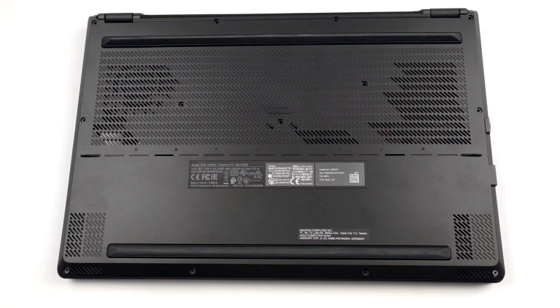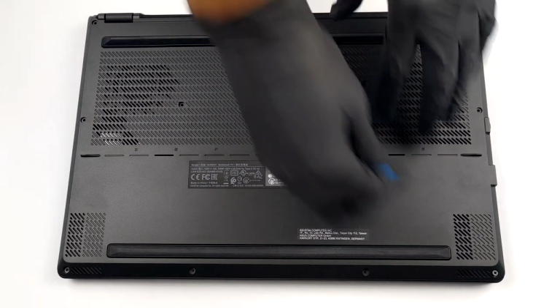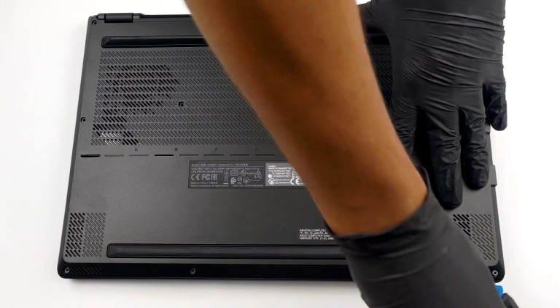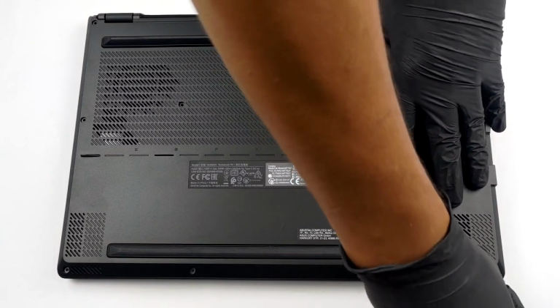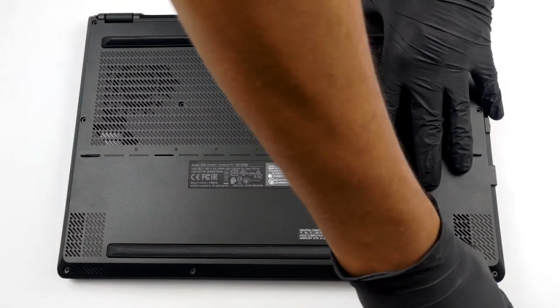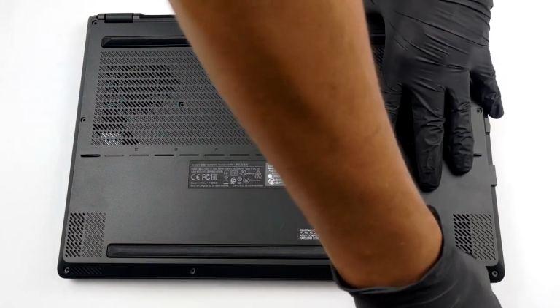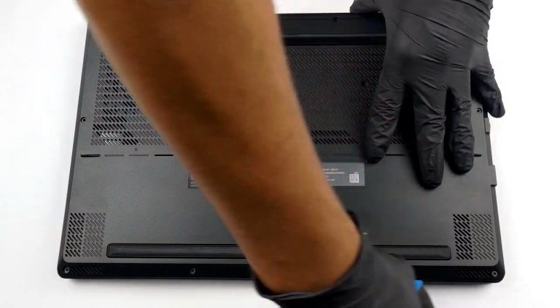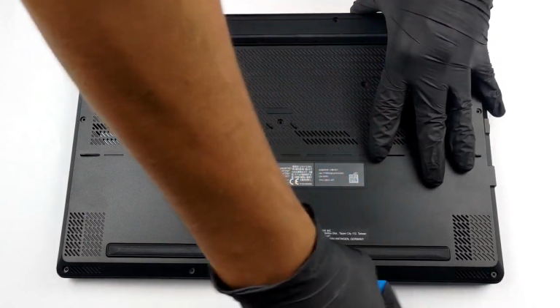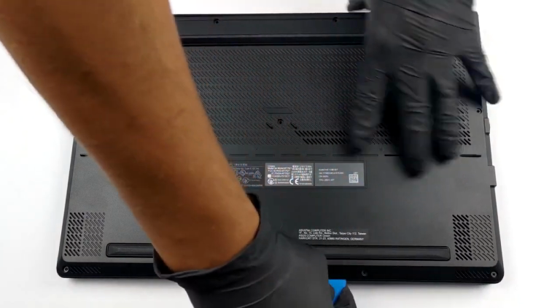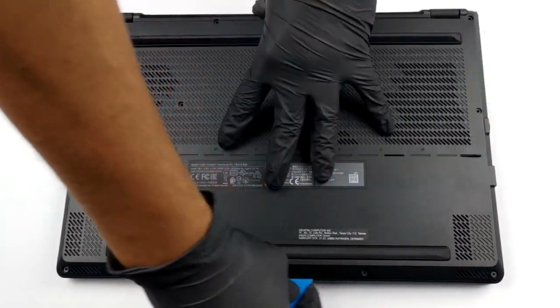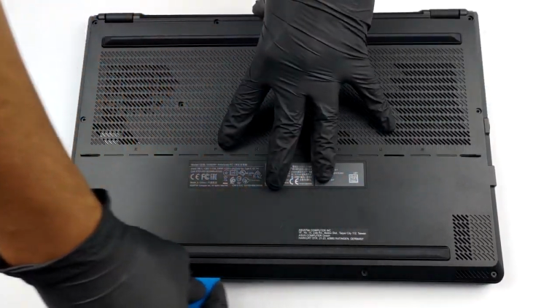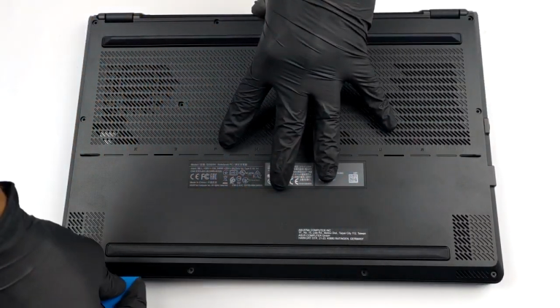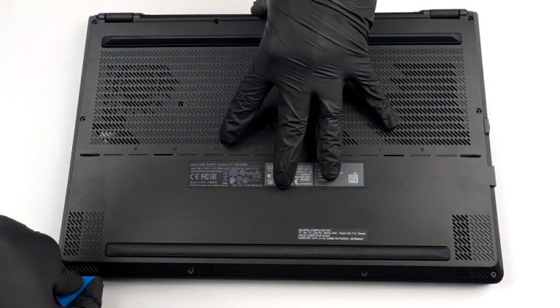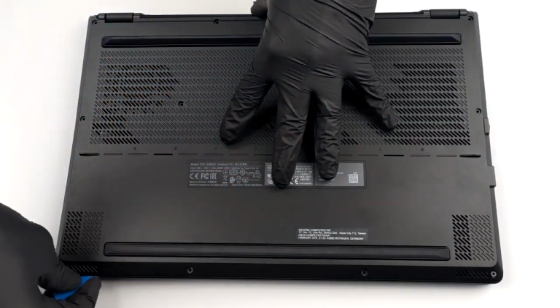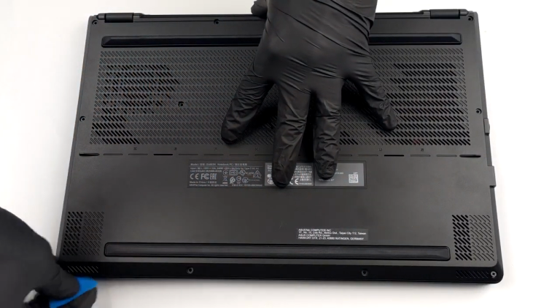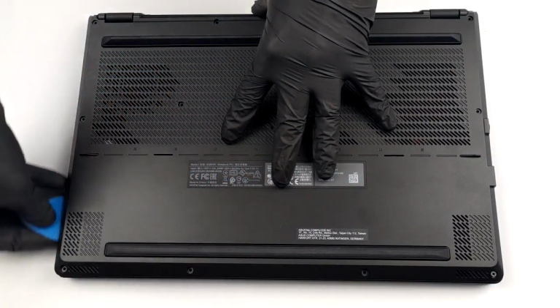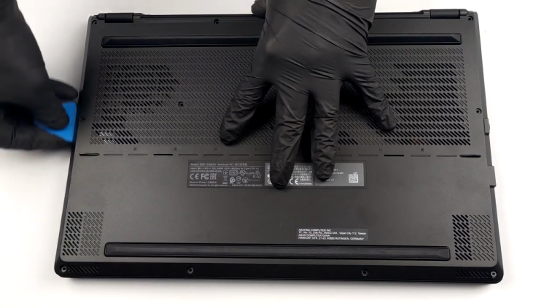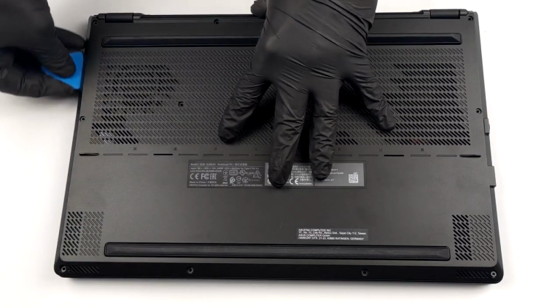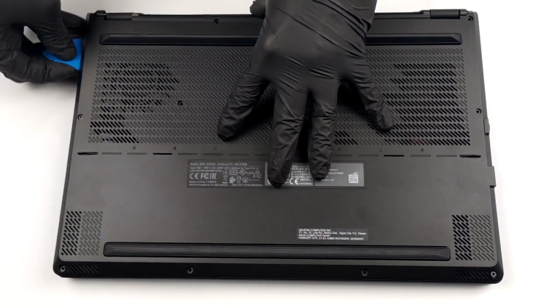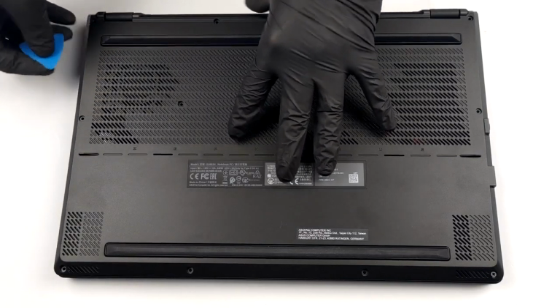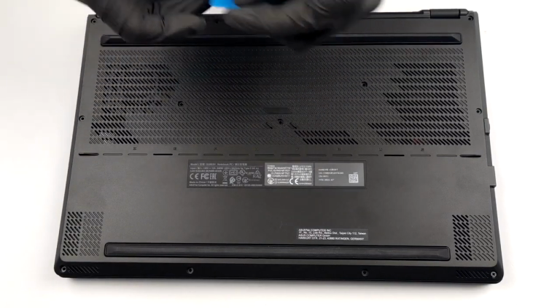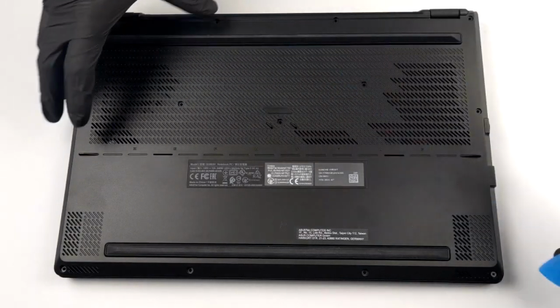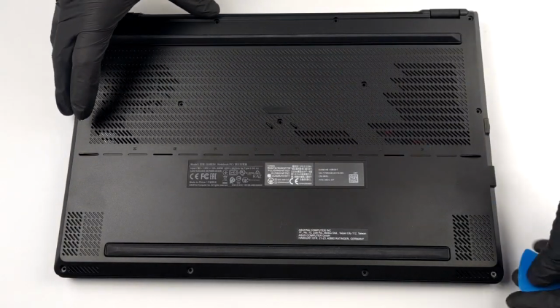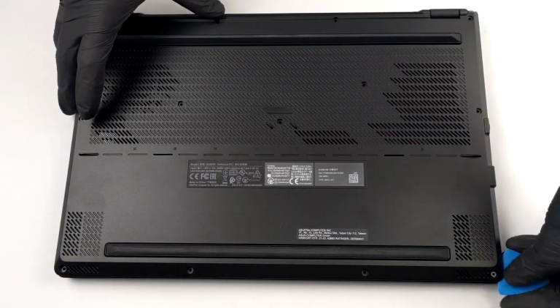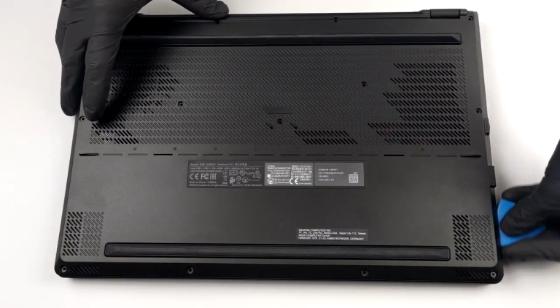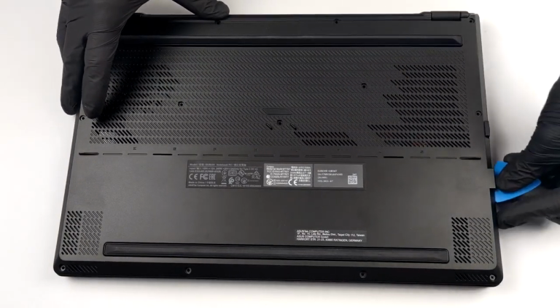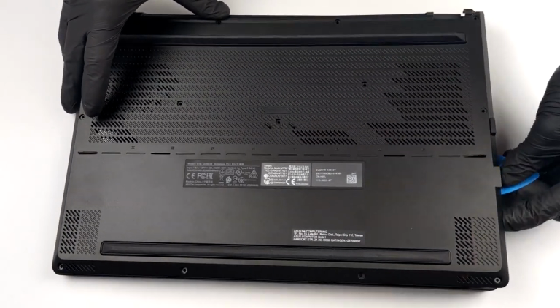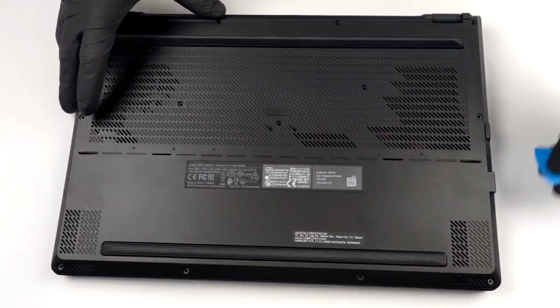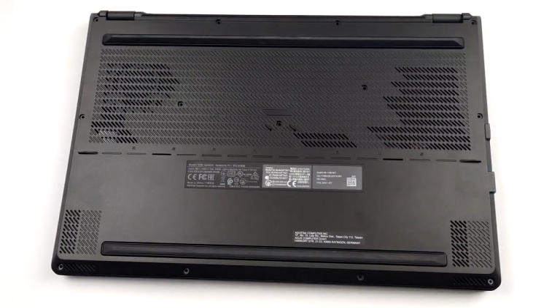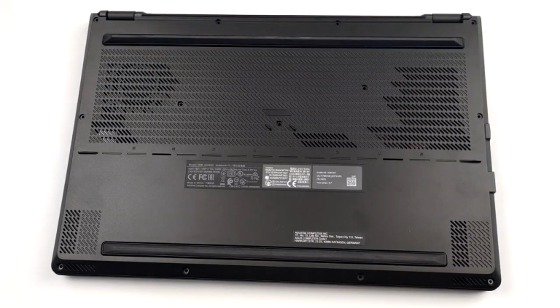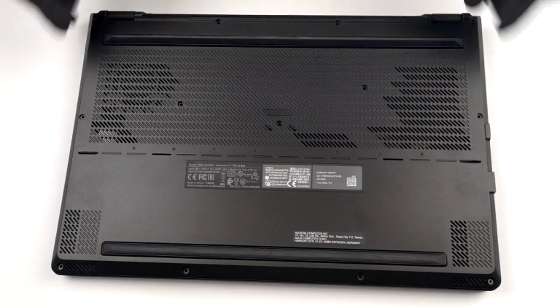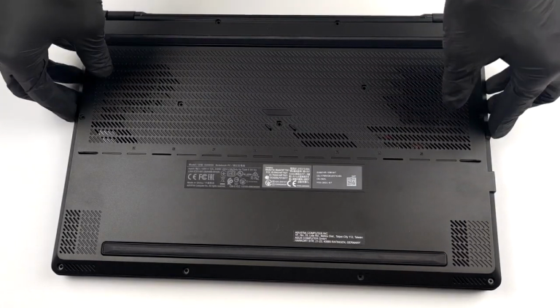To get inside of this laptop, you need to undo 10 Phillips head screws, as well as 3 more hidden beneath some rubber caps. After that, start the prying process from the corner where the screw remains attached to the panel.